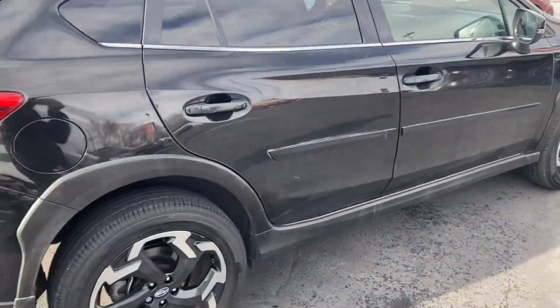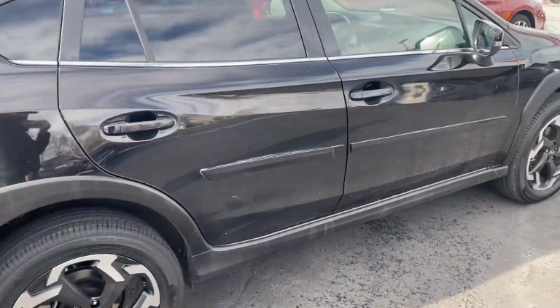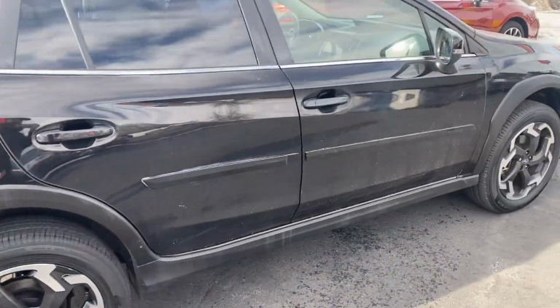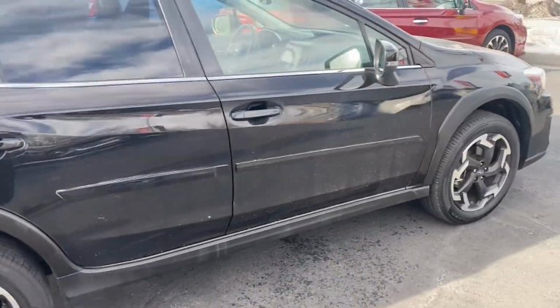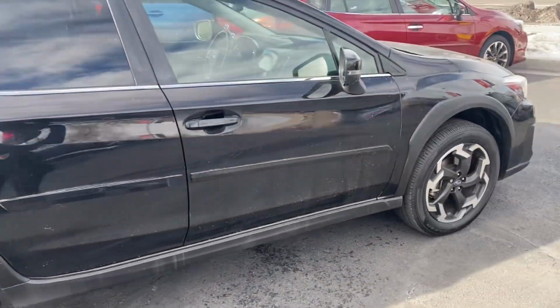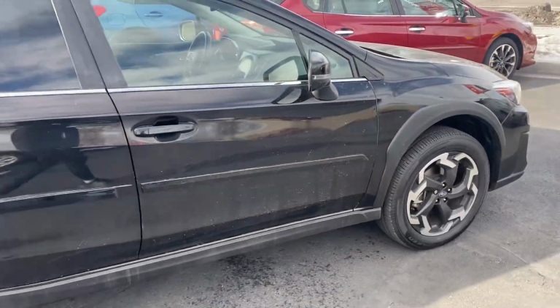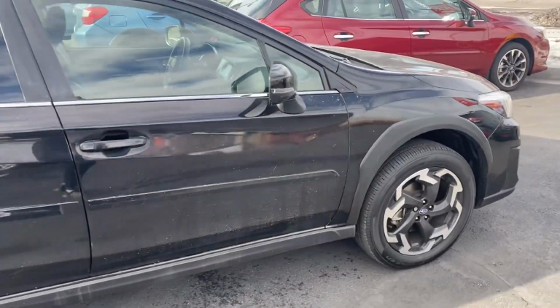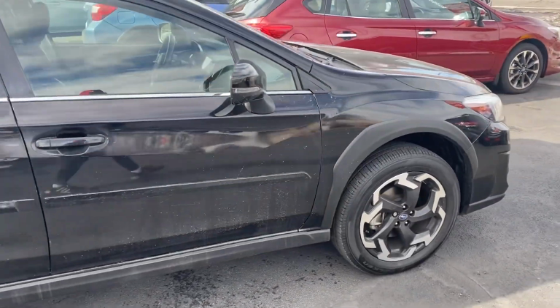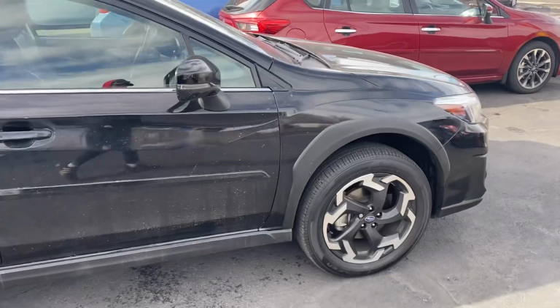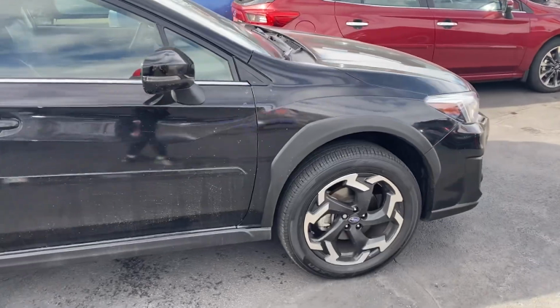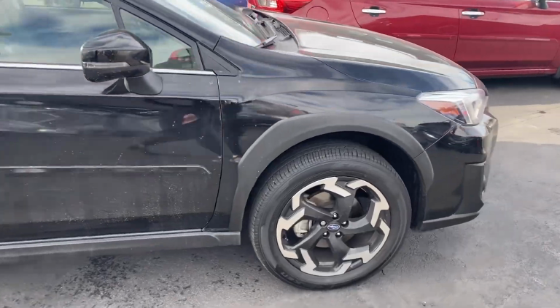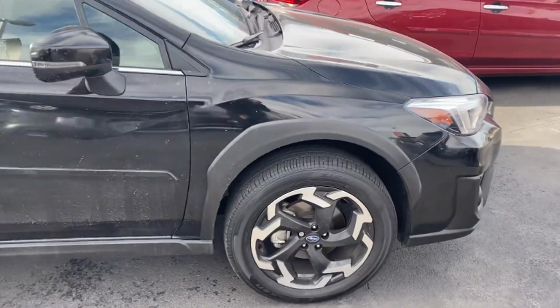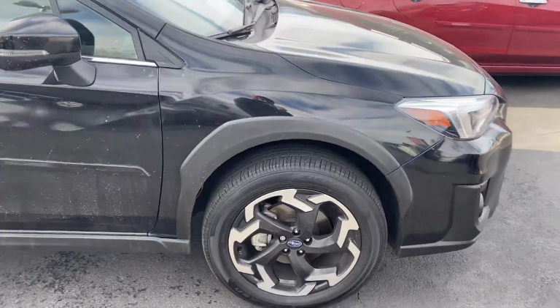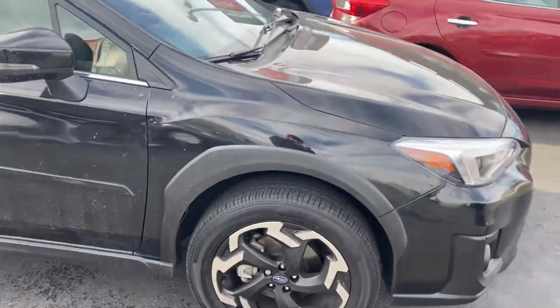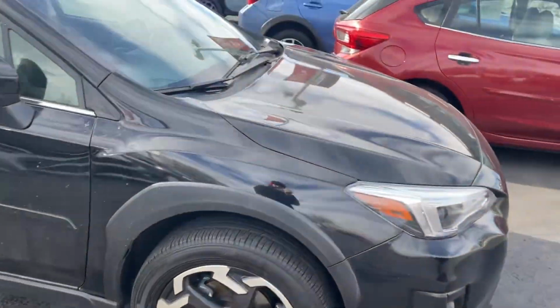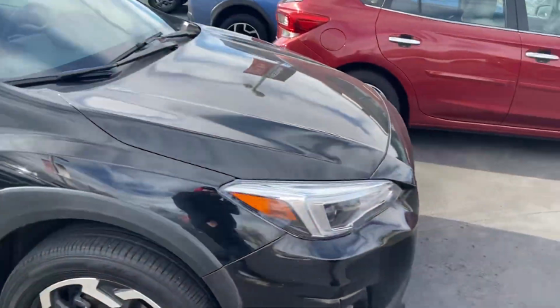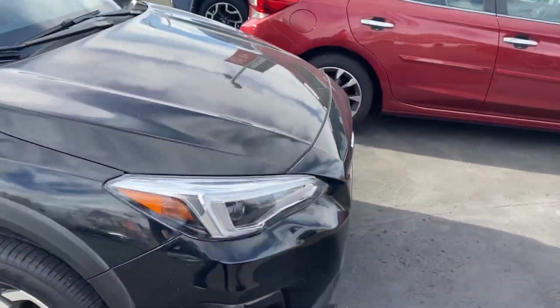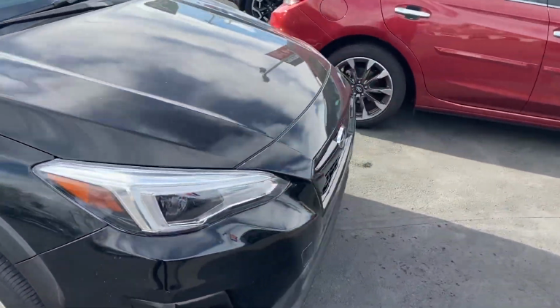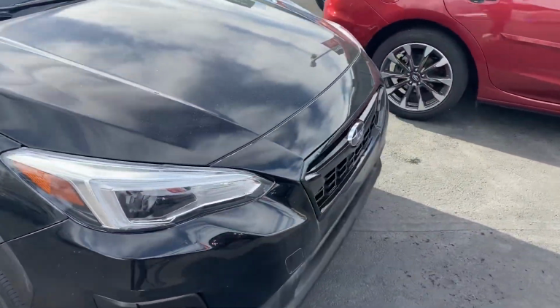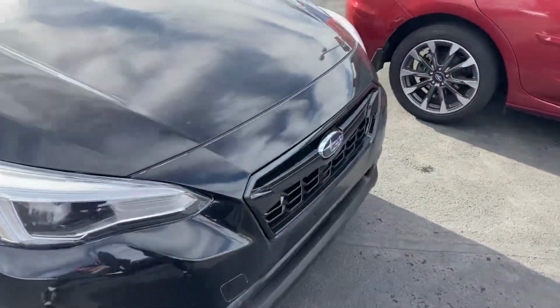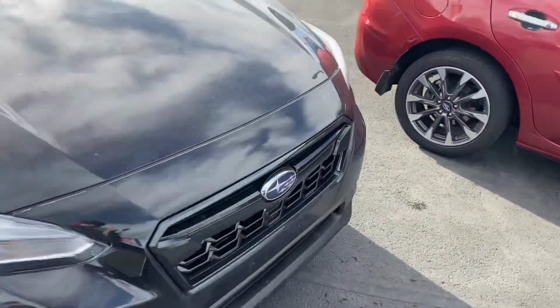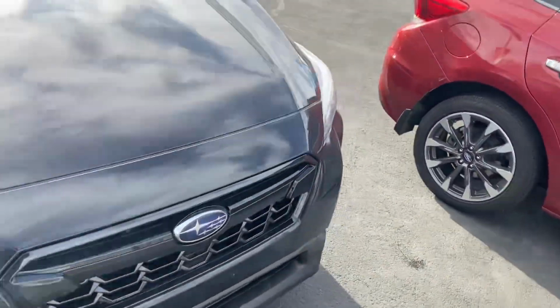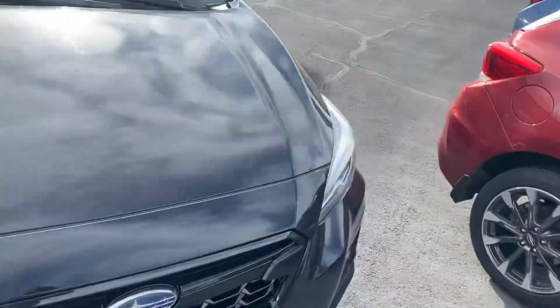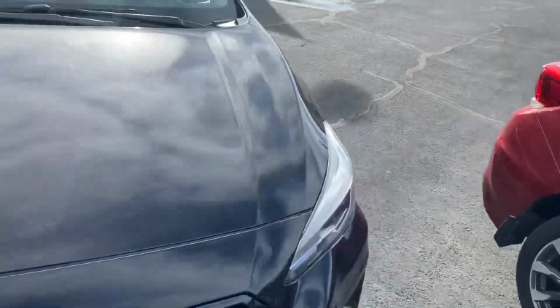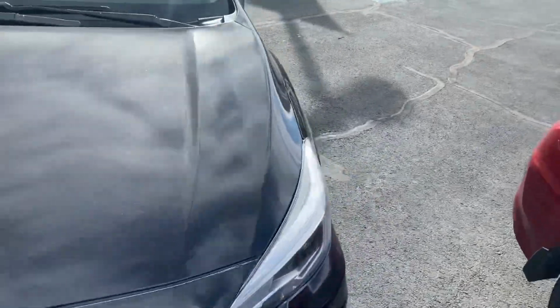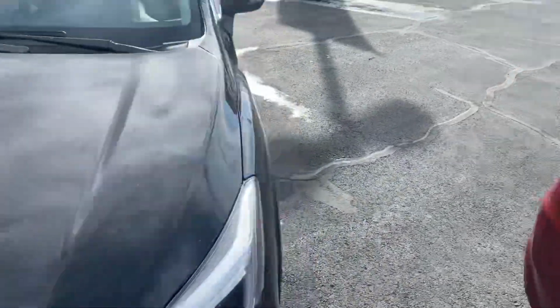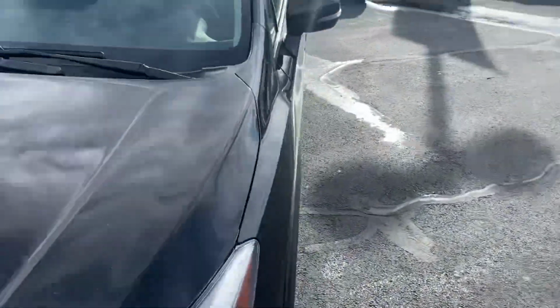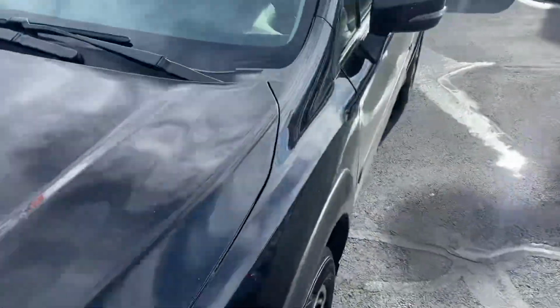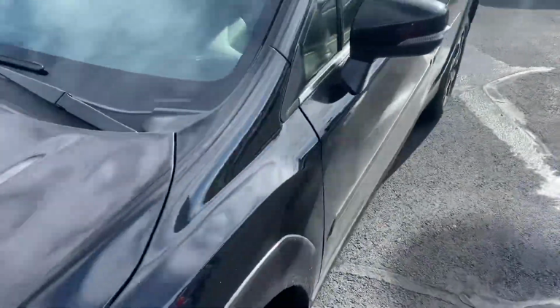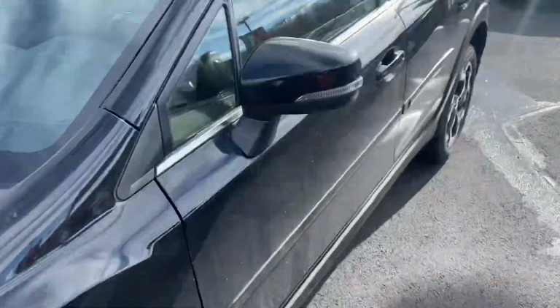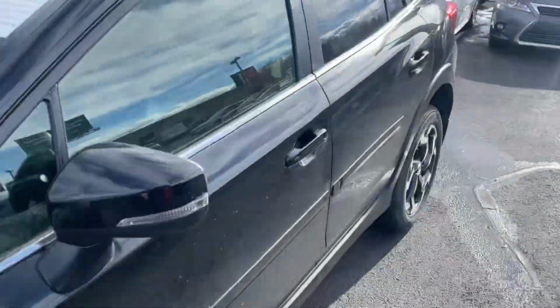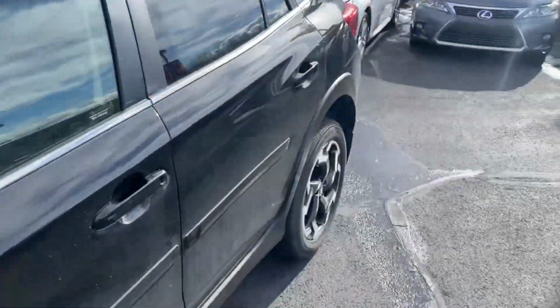It's a little windy today up here. No, I don't really see any dings, dents, or anything like that — just a little dirty from all the weather we've had.